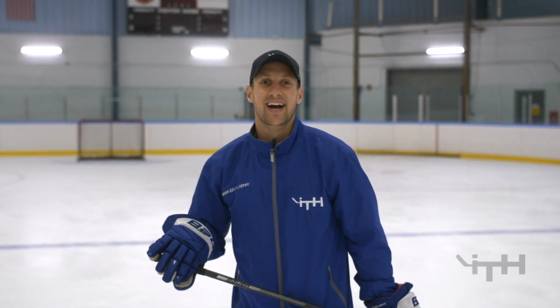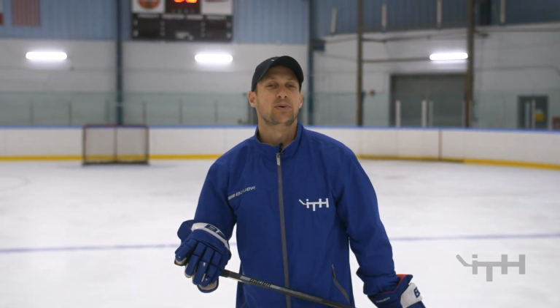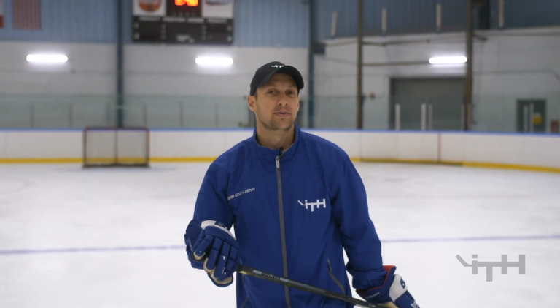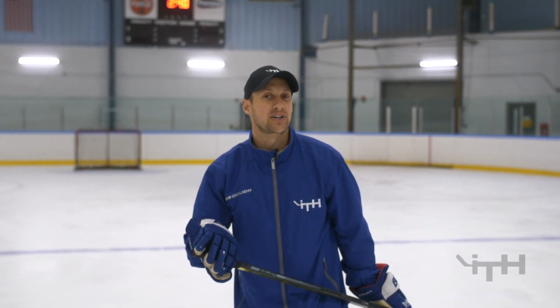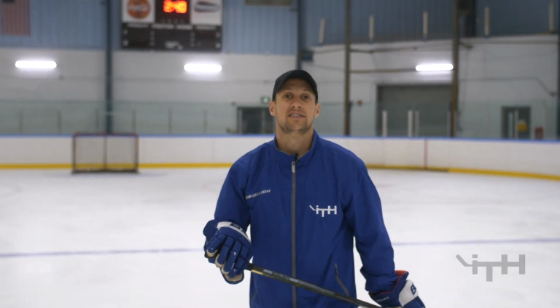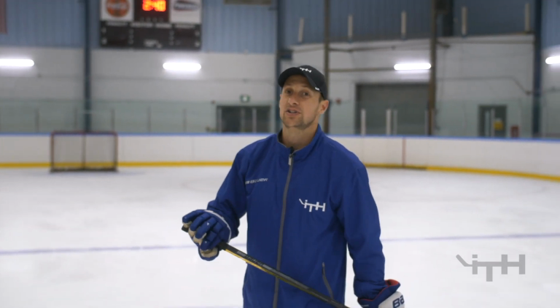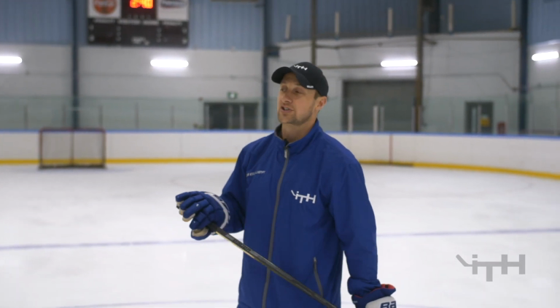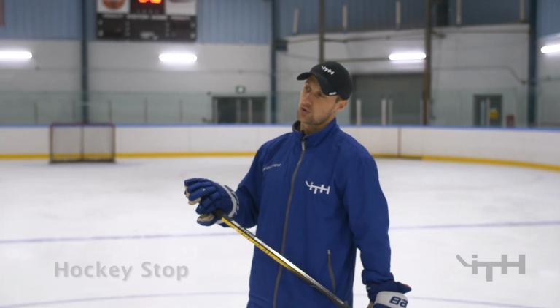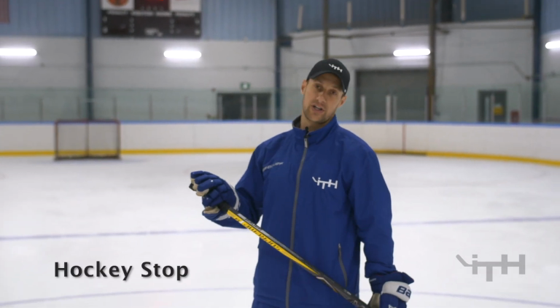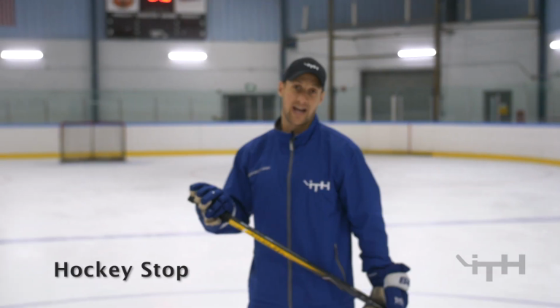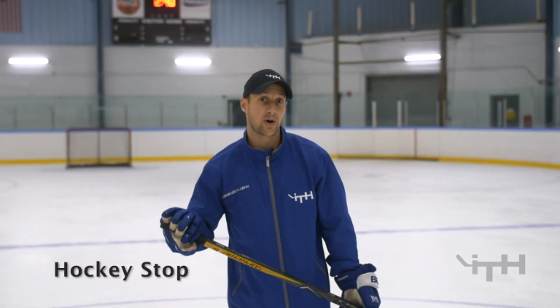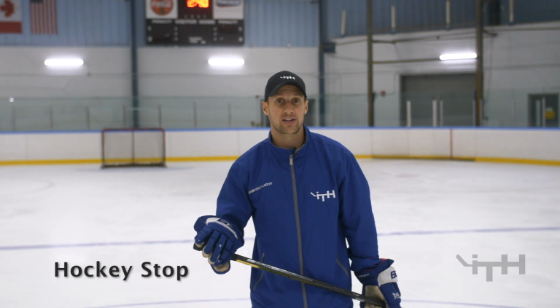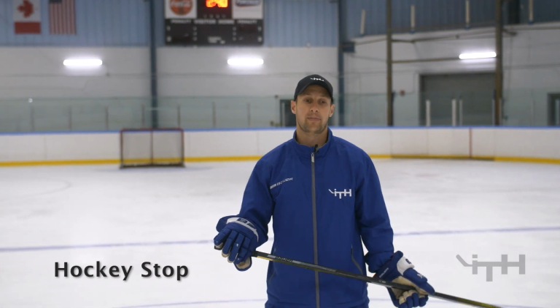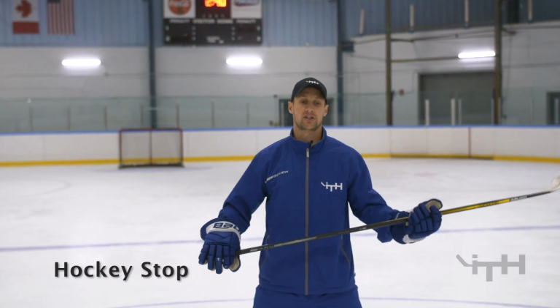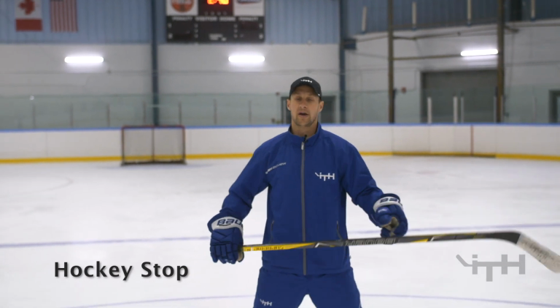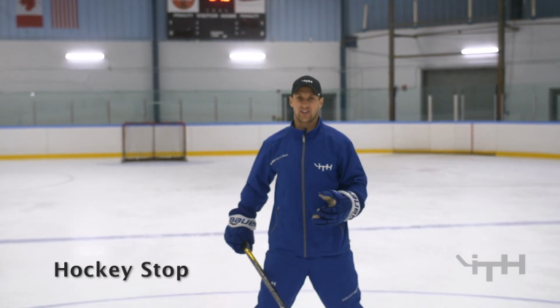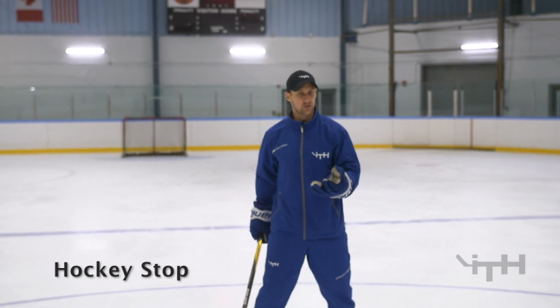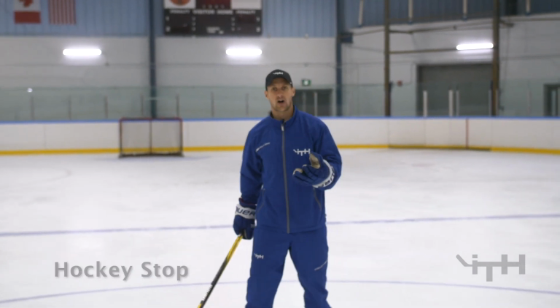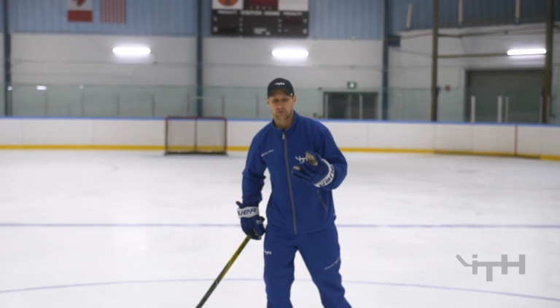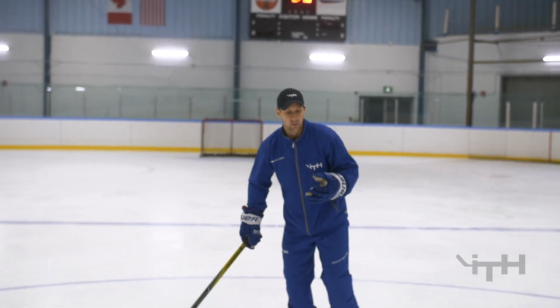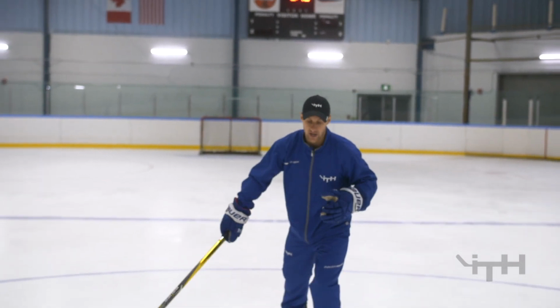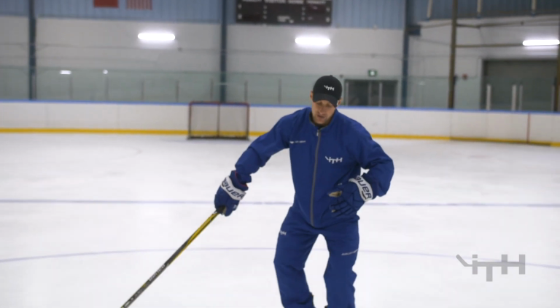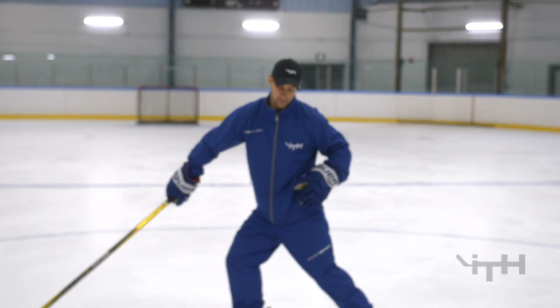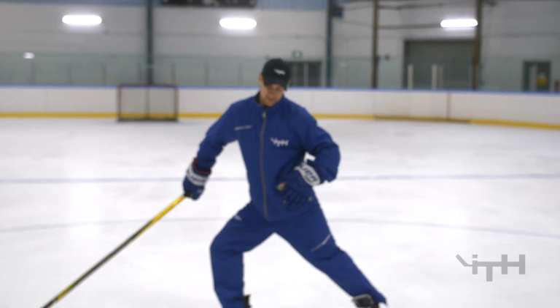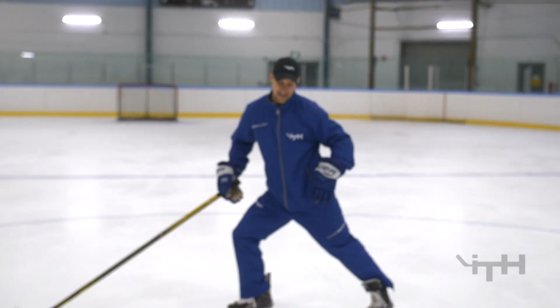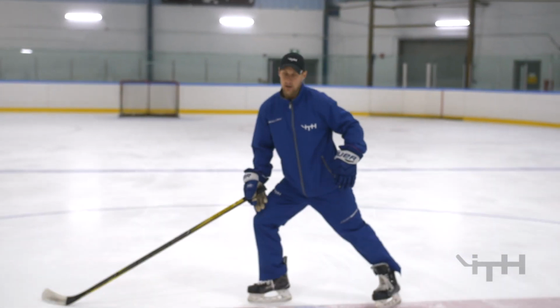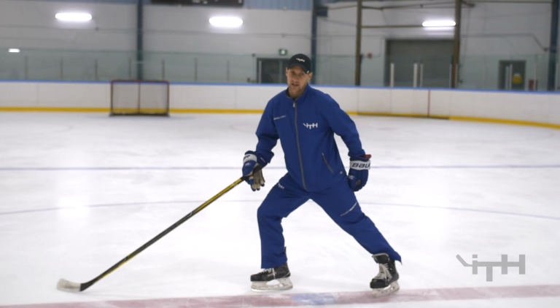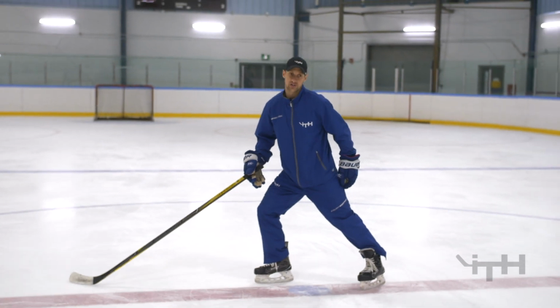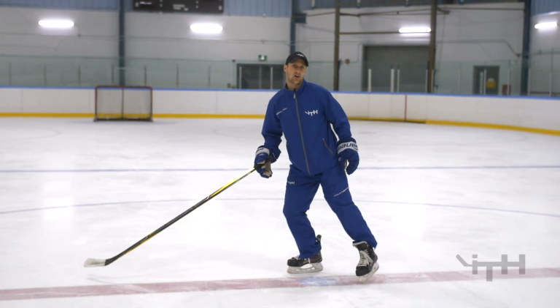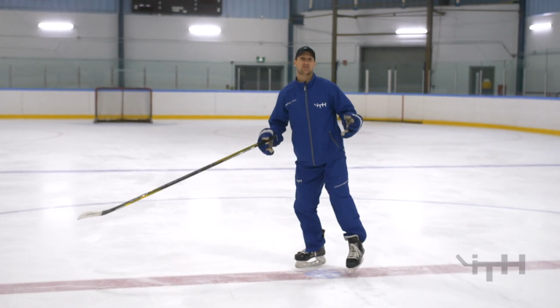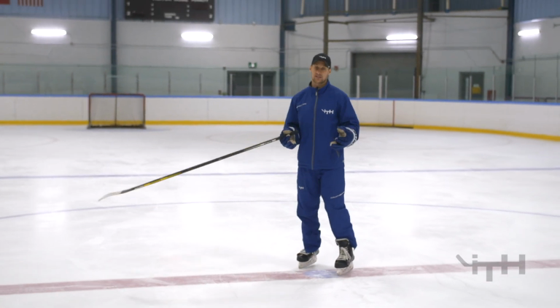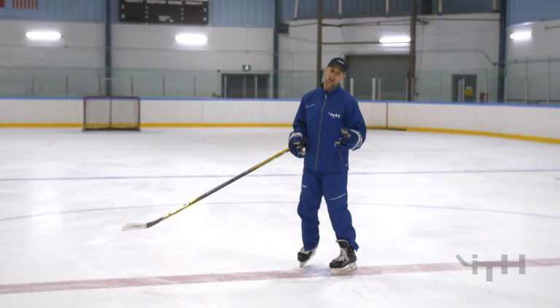Hi, I'm Sean Walker from iTrainHockey. Today we just filmed a skills tutorial video on how to do a hockey stop. A hockey stop is like a full stop — we're using both of our edges, both the inside and the outside edges, to stop as fast as we can.